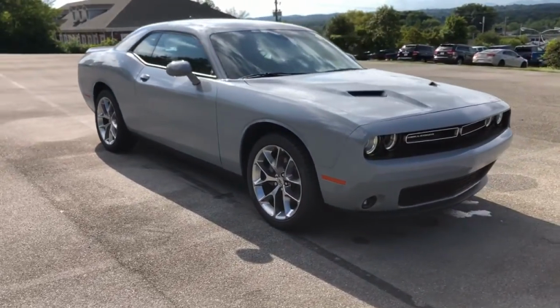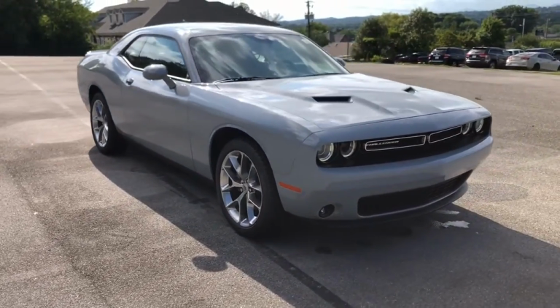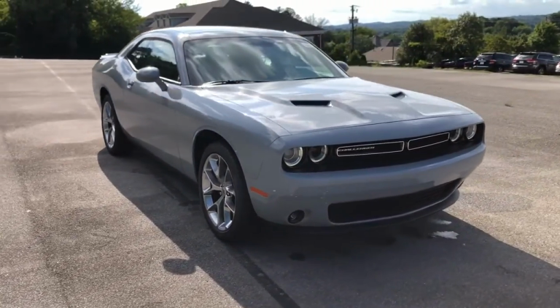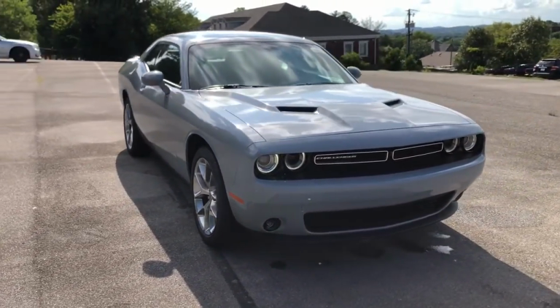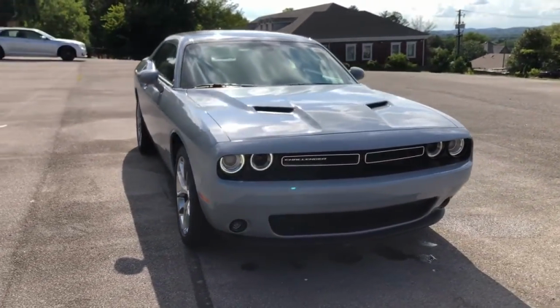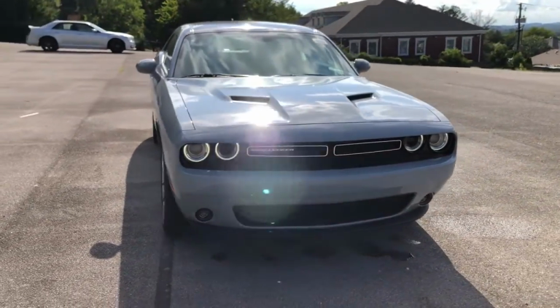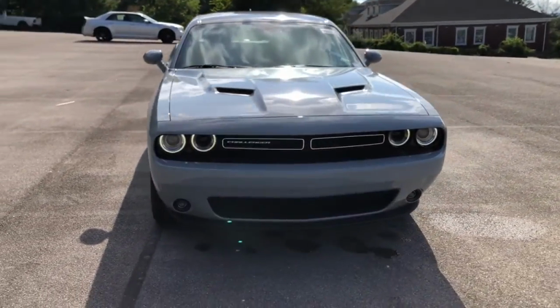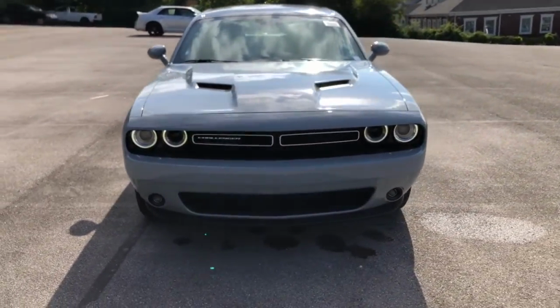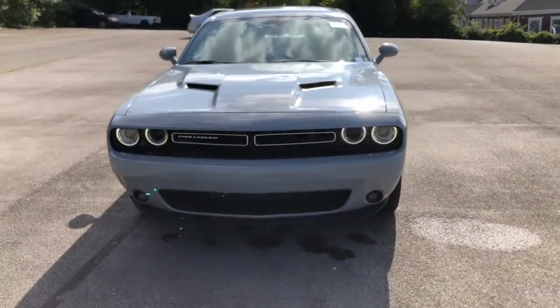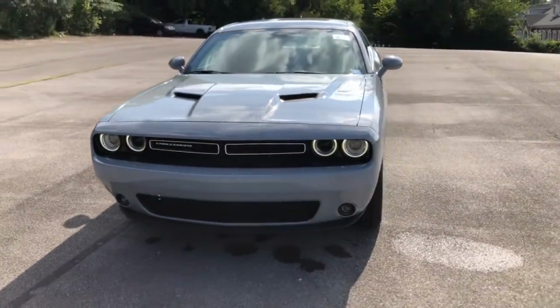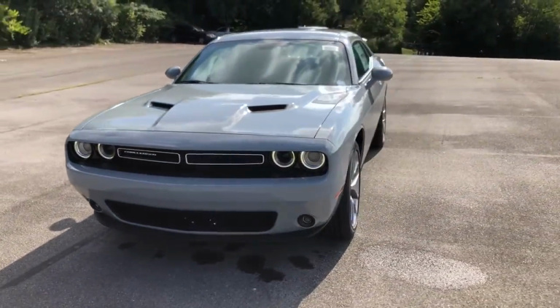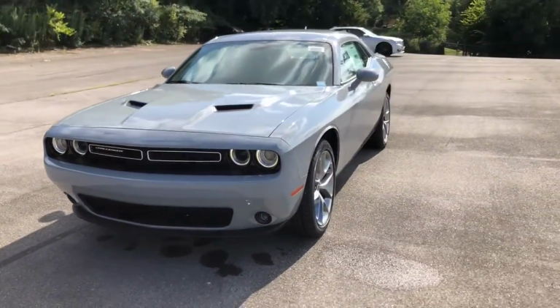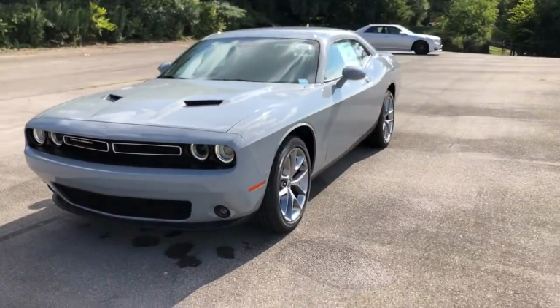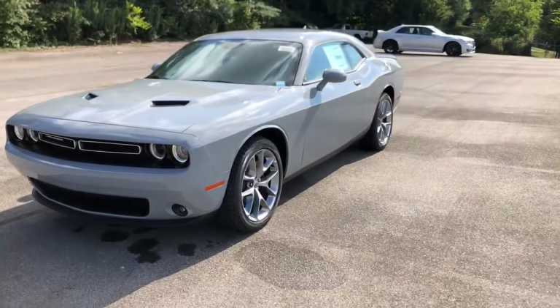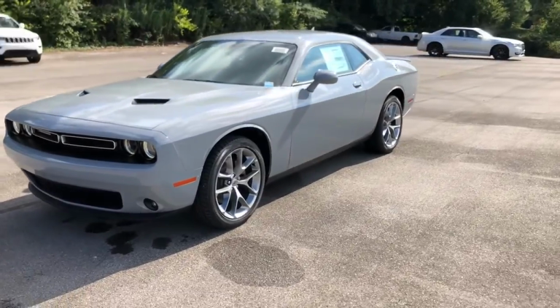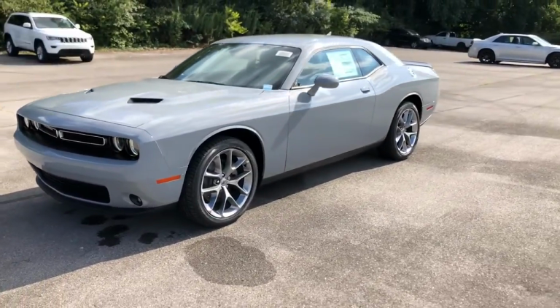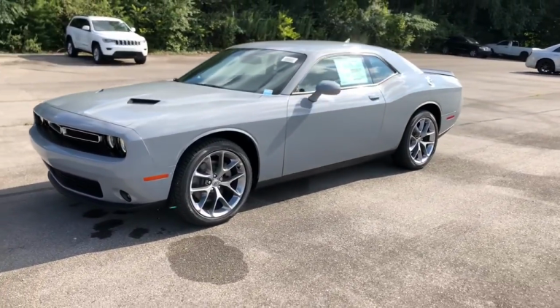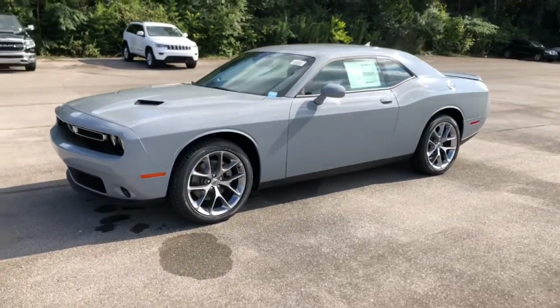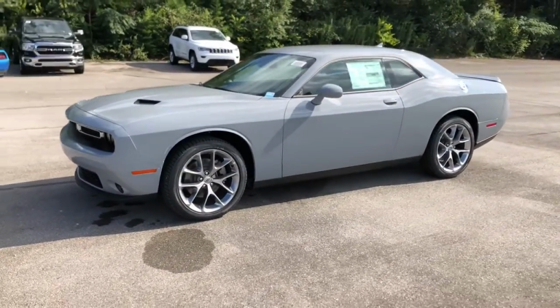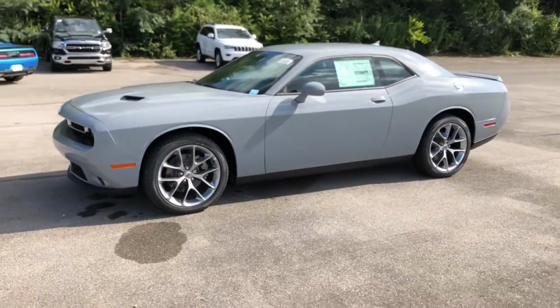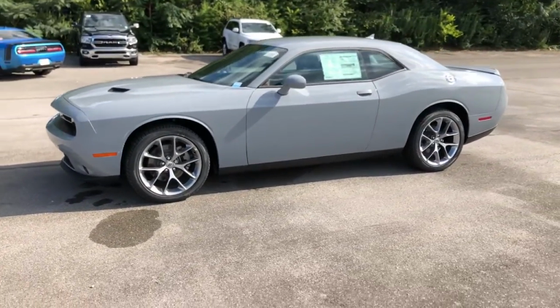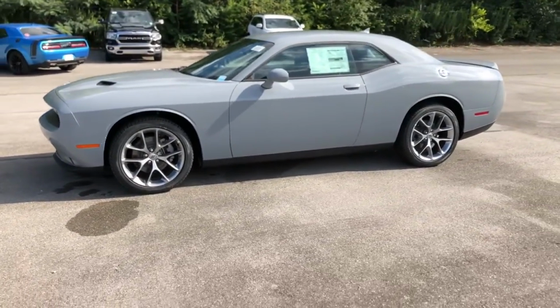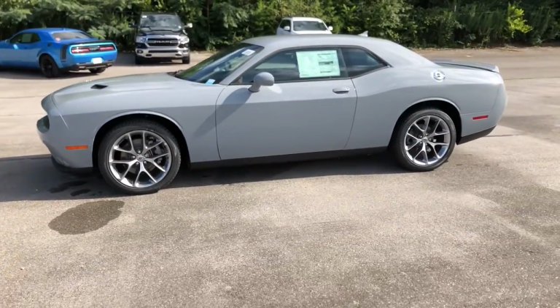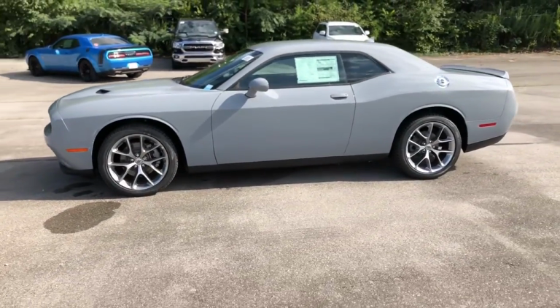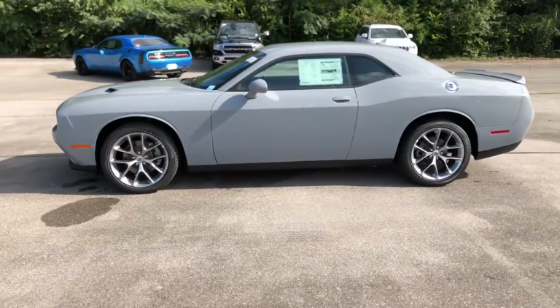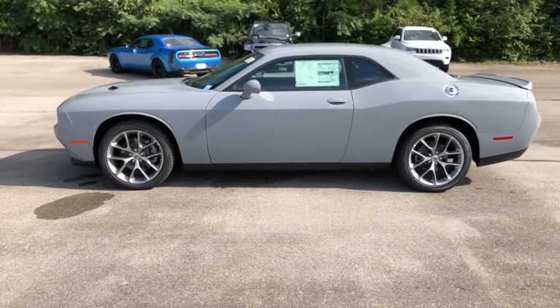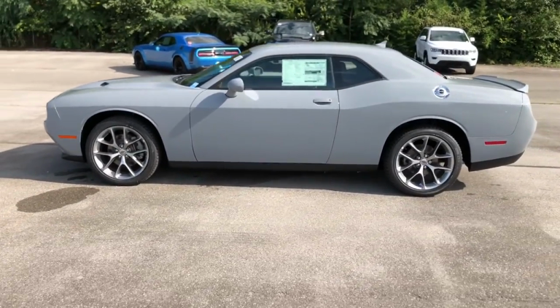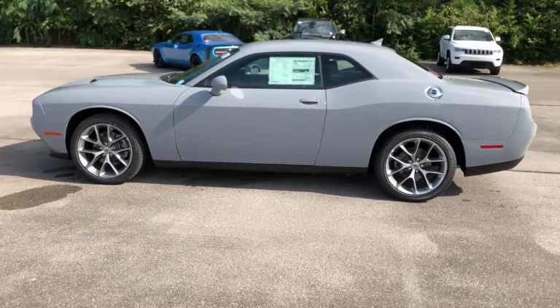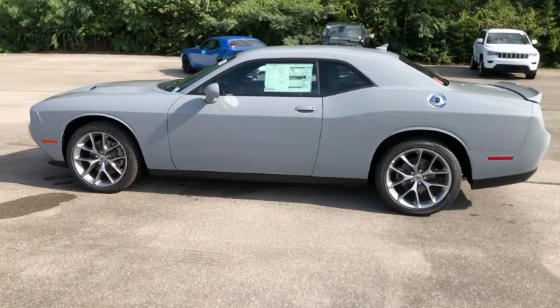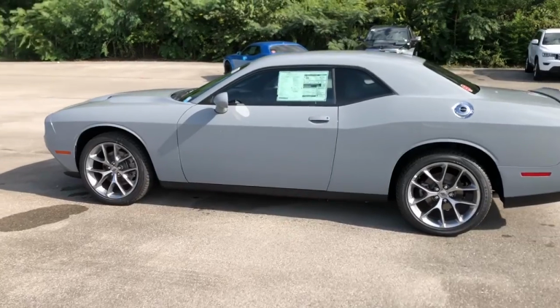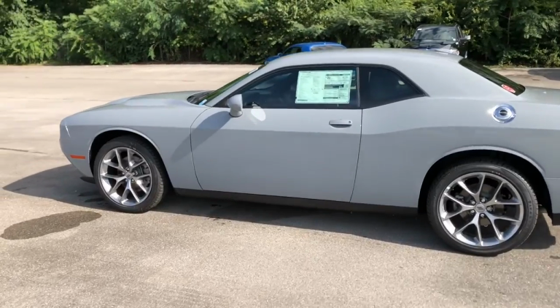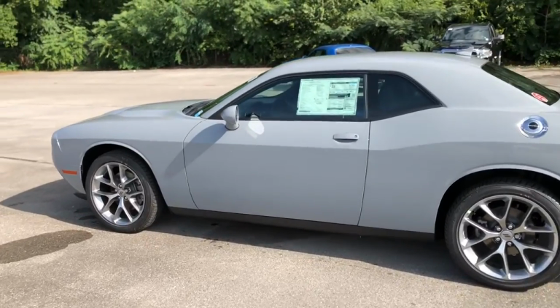MP3 input, backup camera, heated mirrors, fog lamps, Wi-Fi hotspot. Get into a muscle car that knows both rage and refinement. The Challenger awaits.